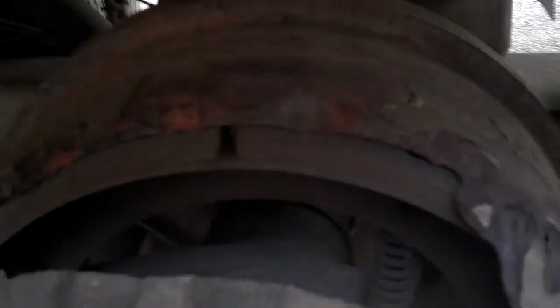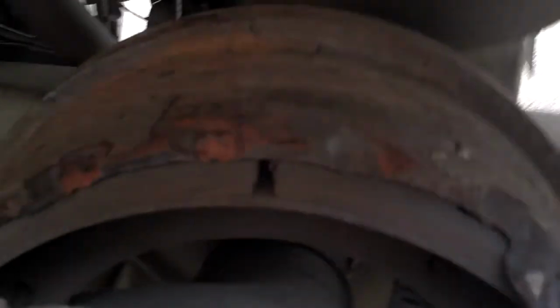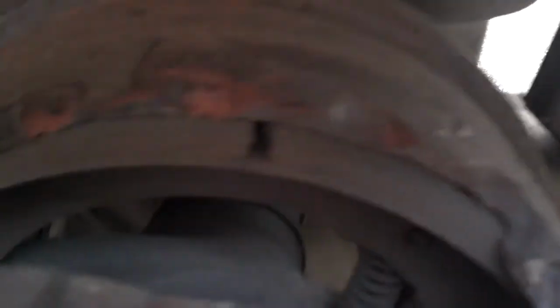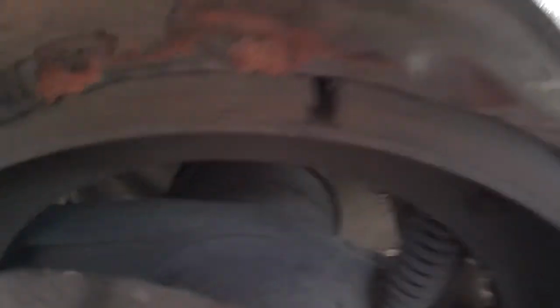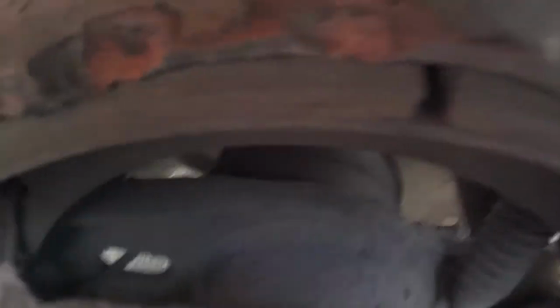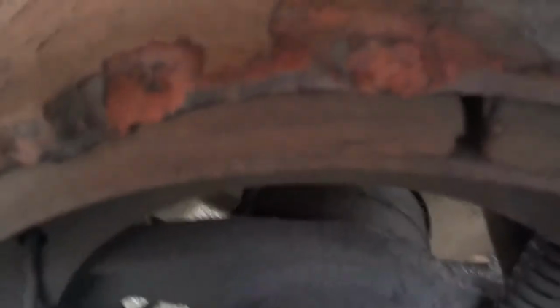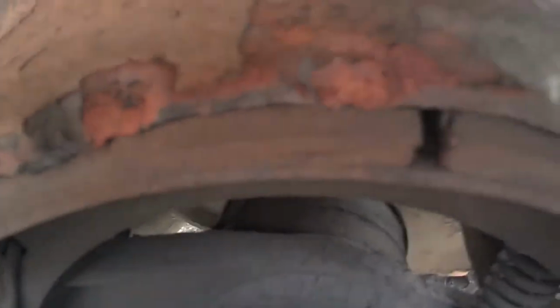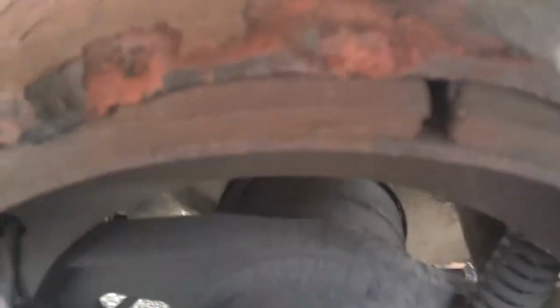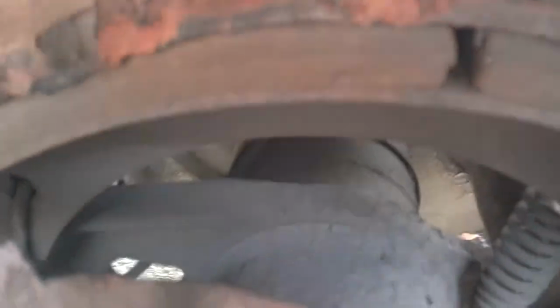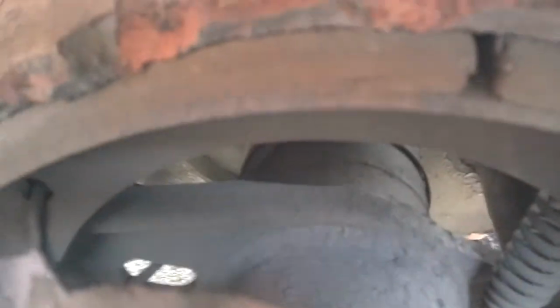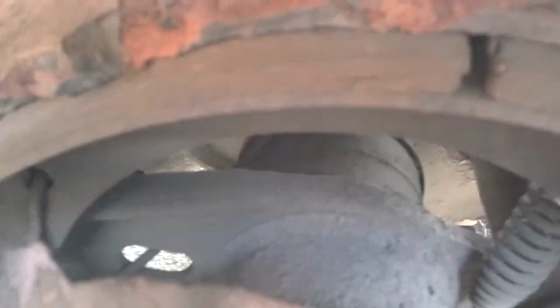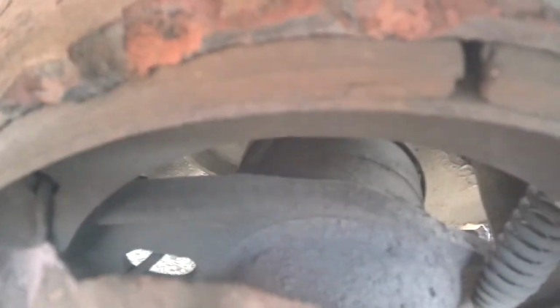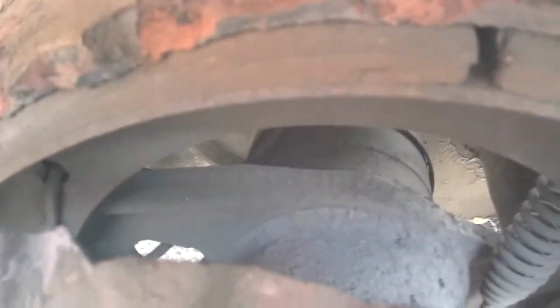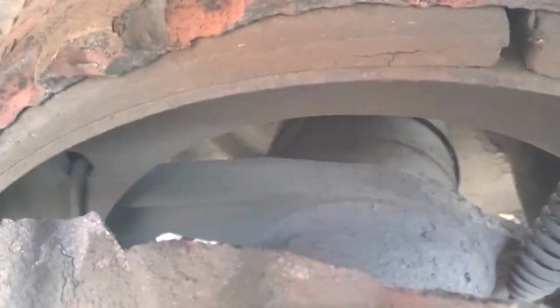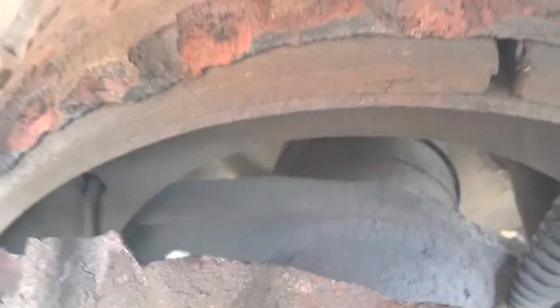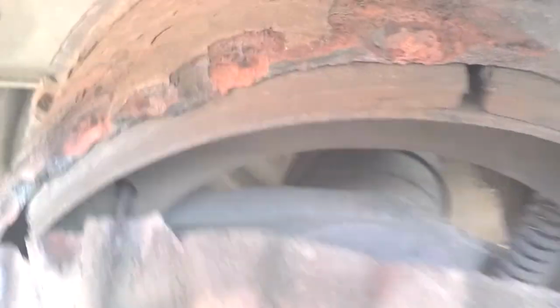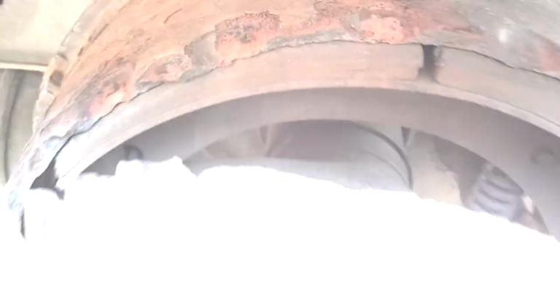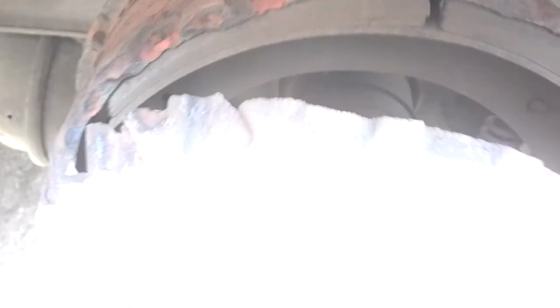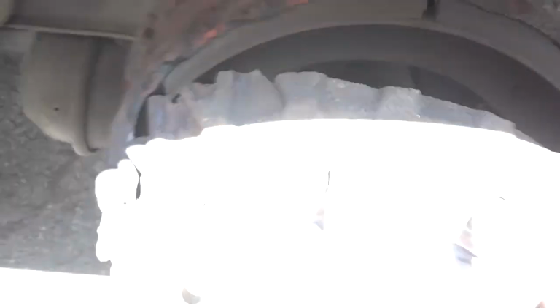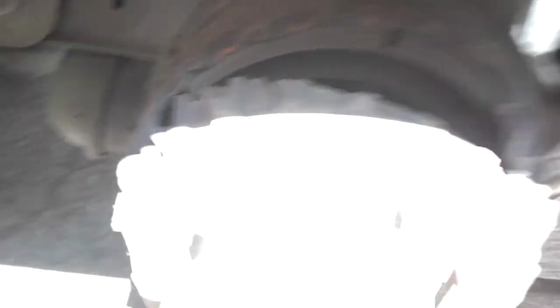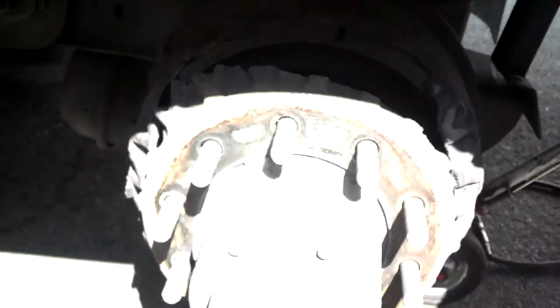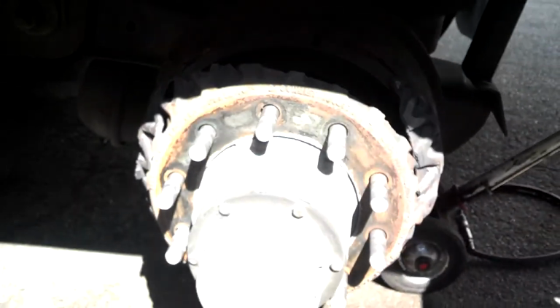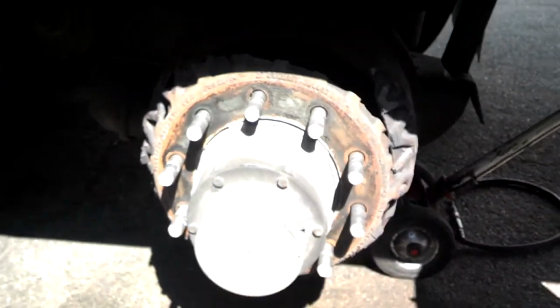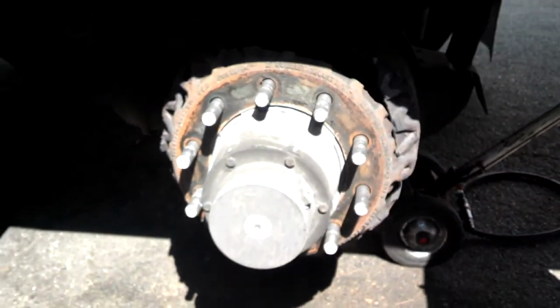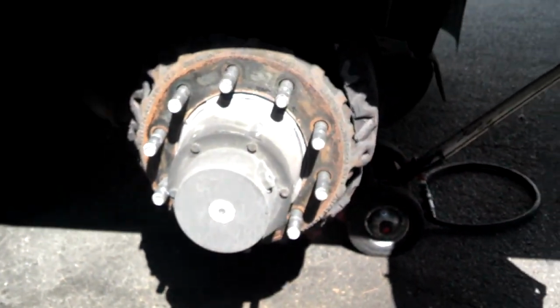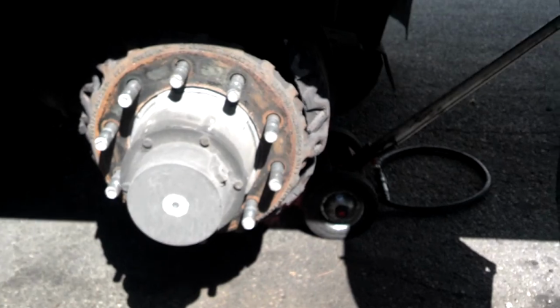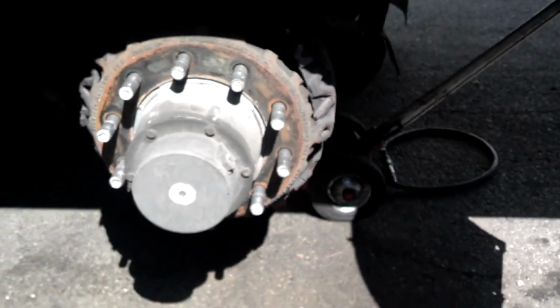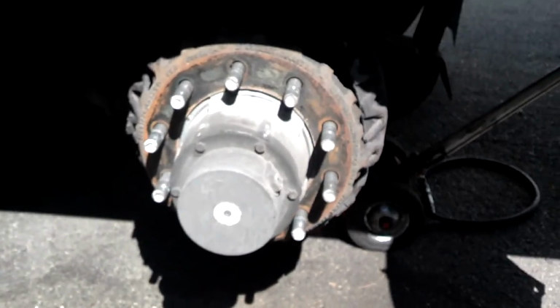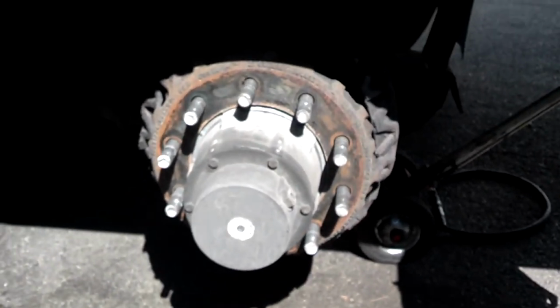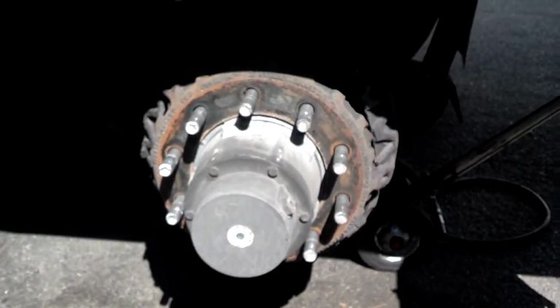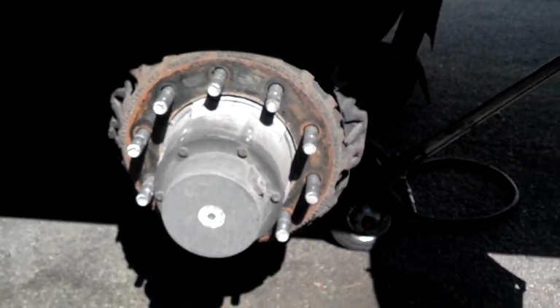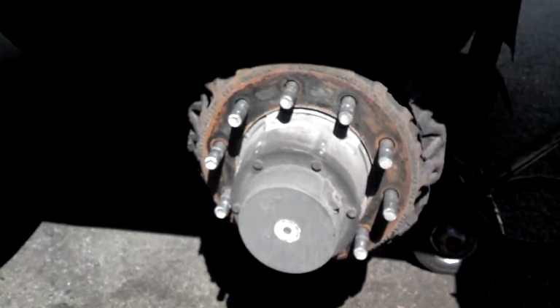See how much meat the shoes still have? It's definitely why you want to replace the drums whenever you do brake jobs.